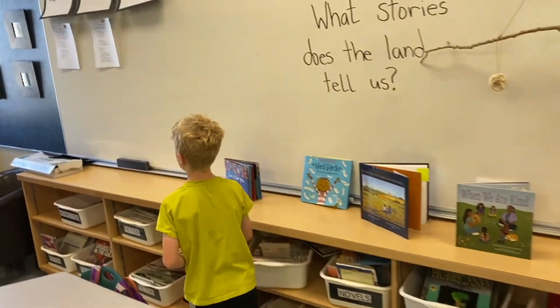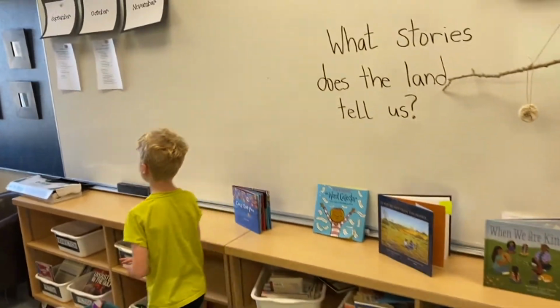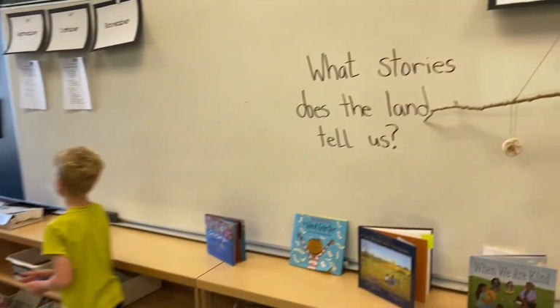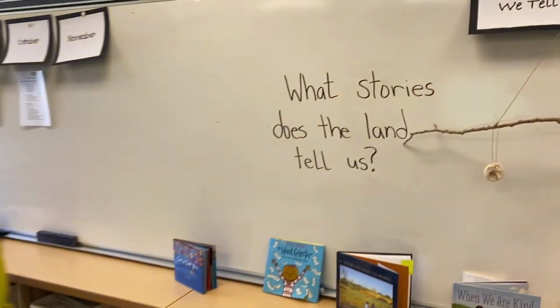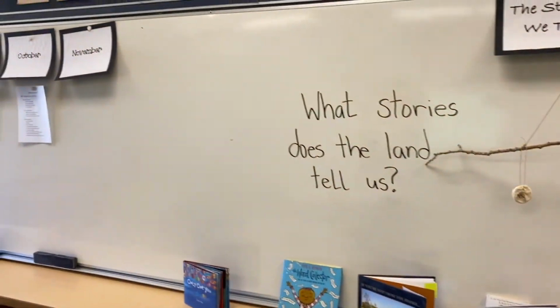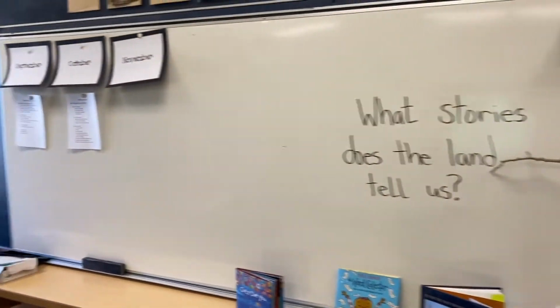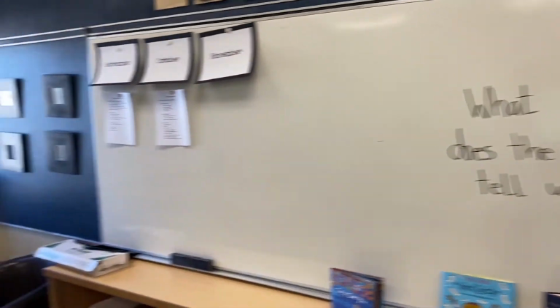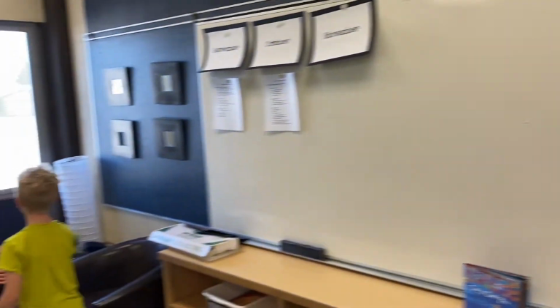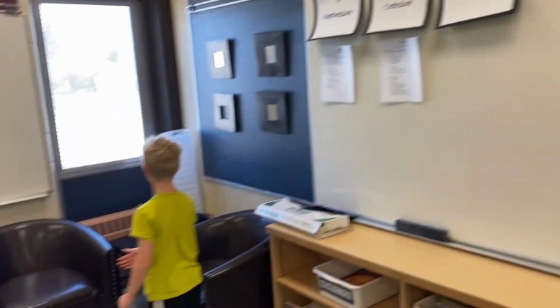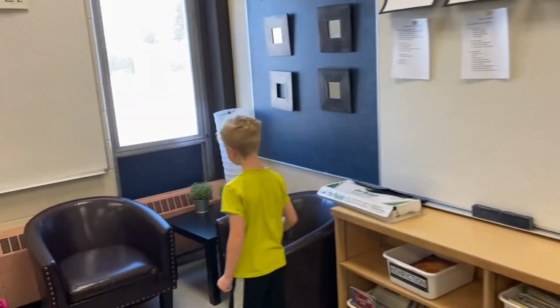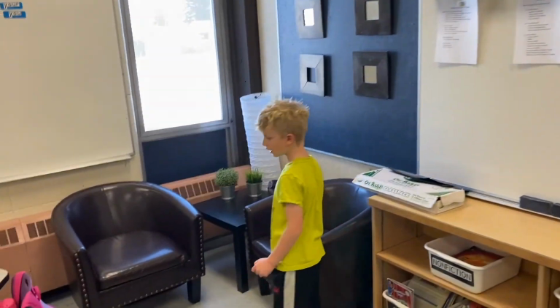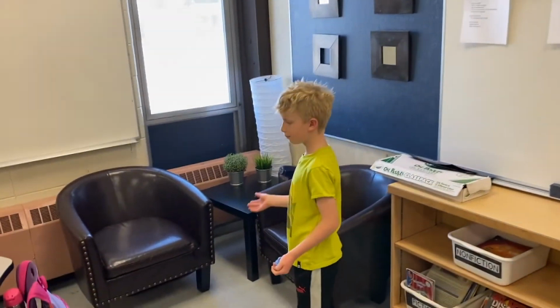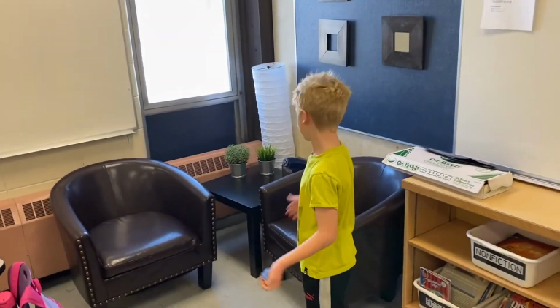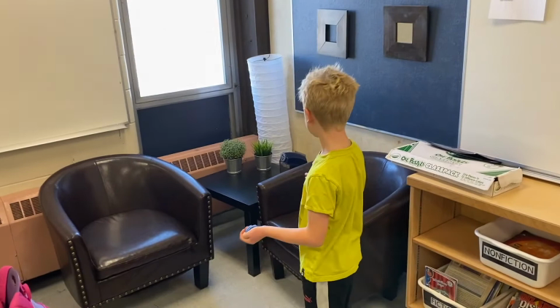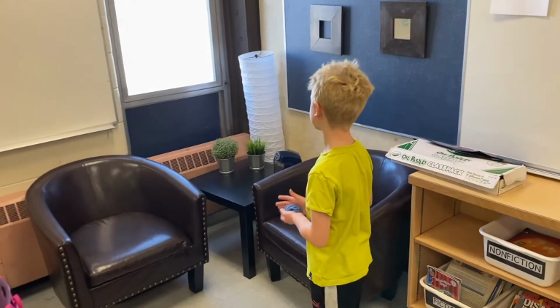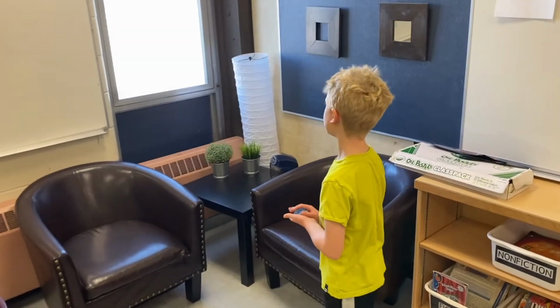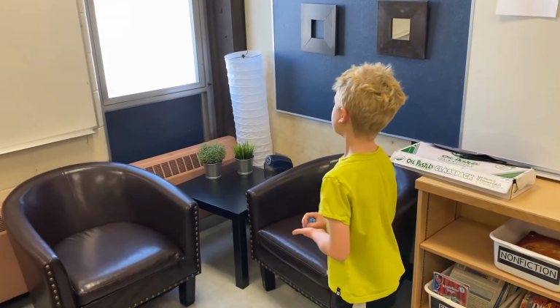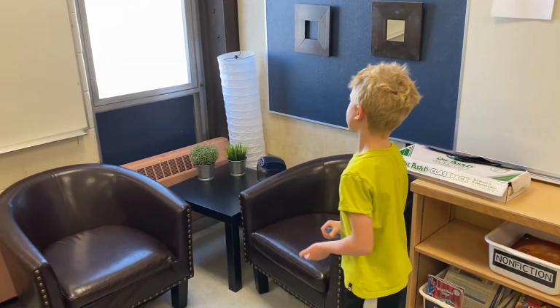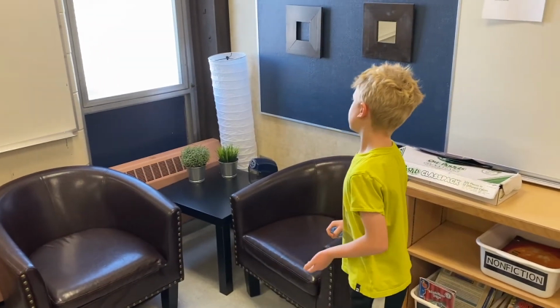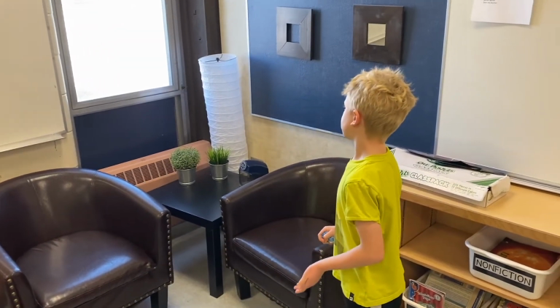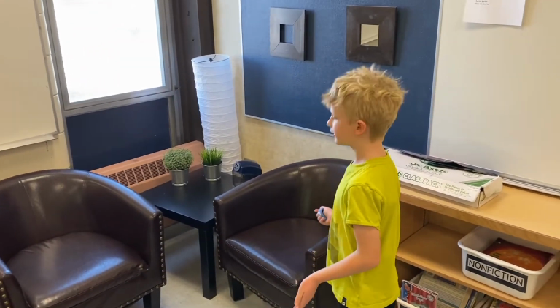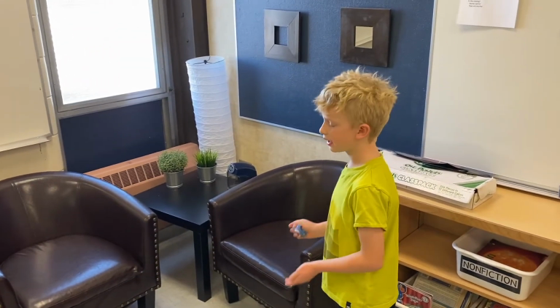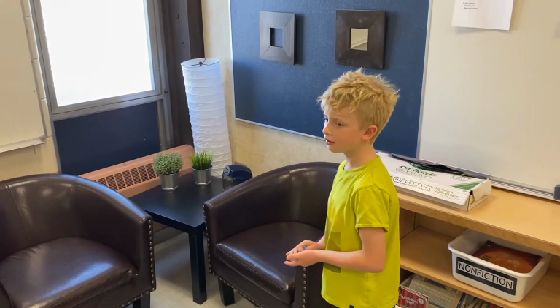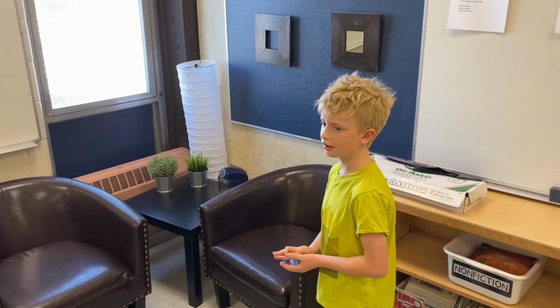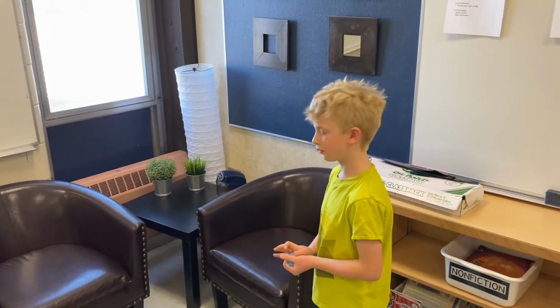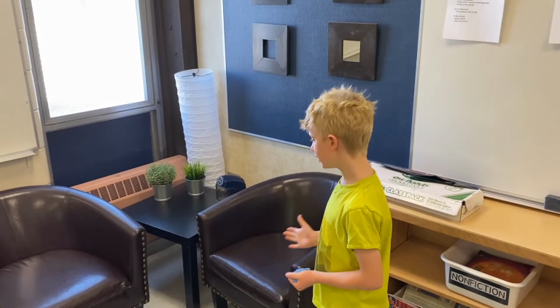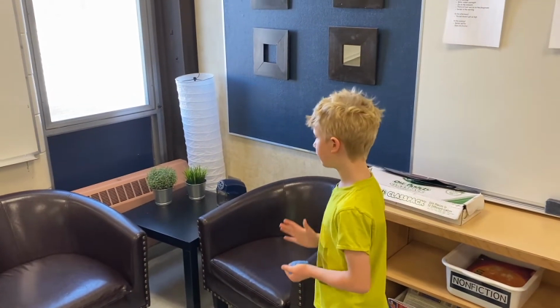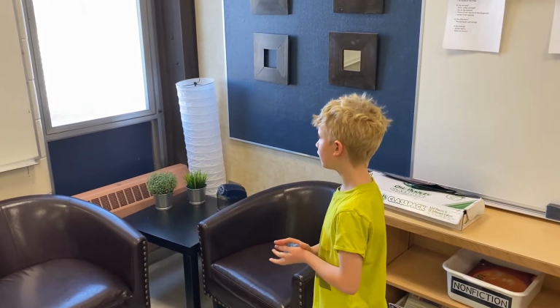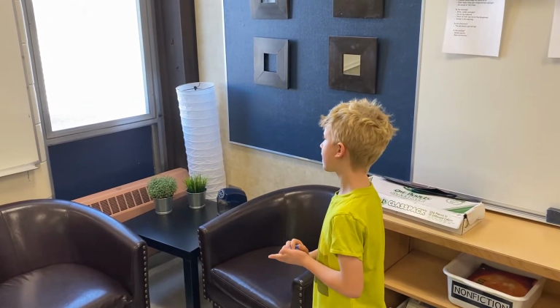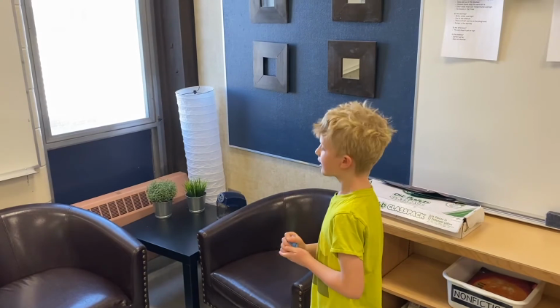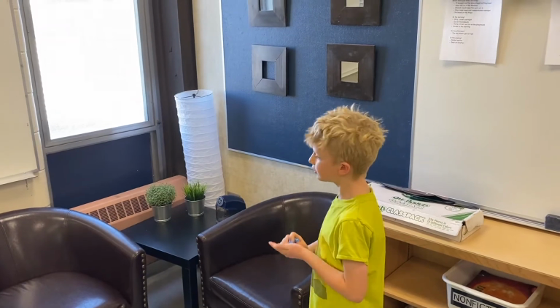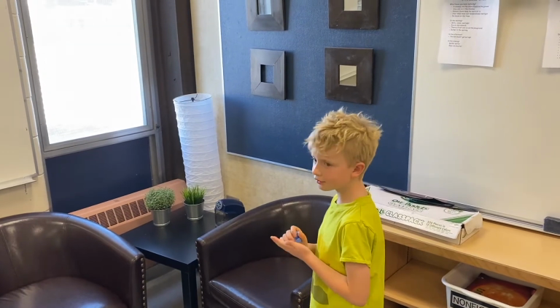And over here is a peaceful place to sit down and read a book if you want to.